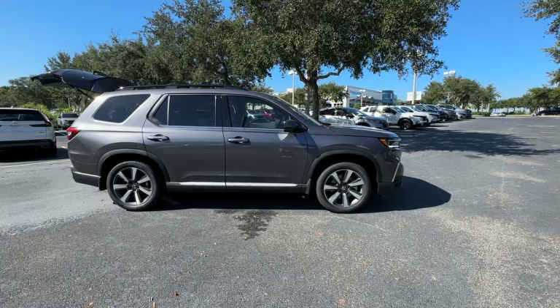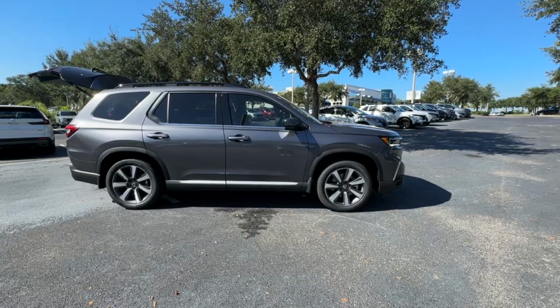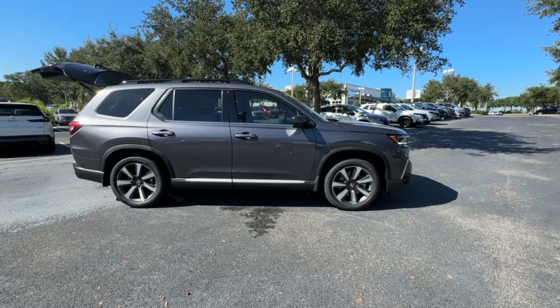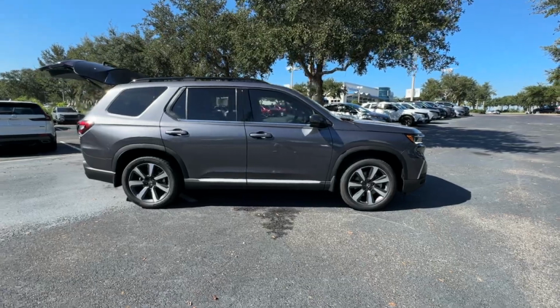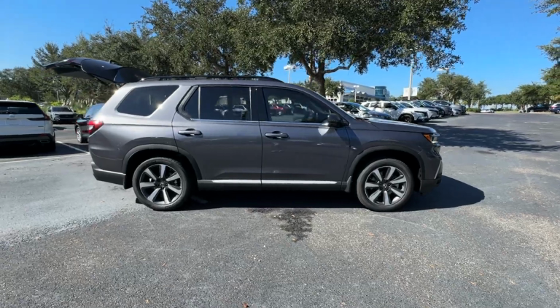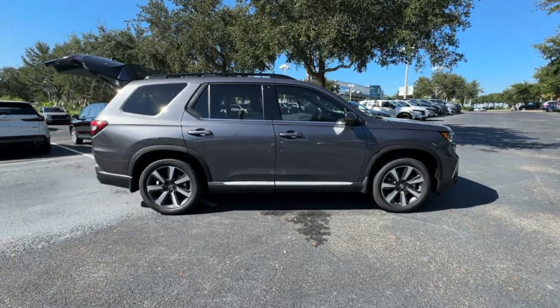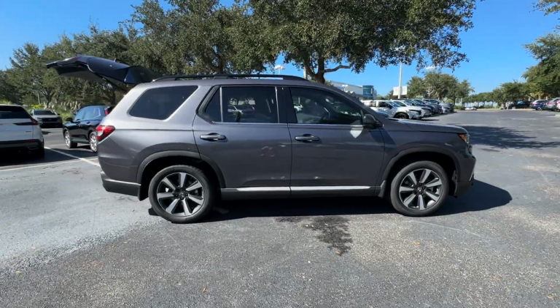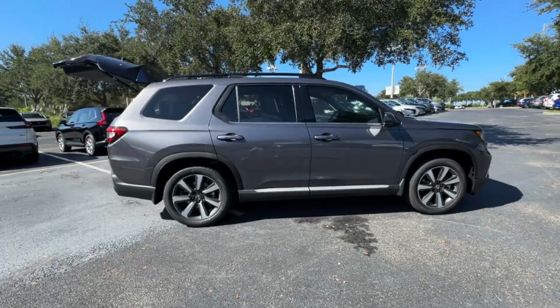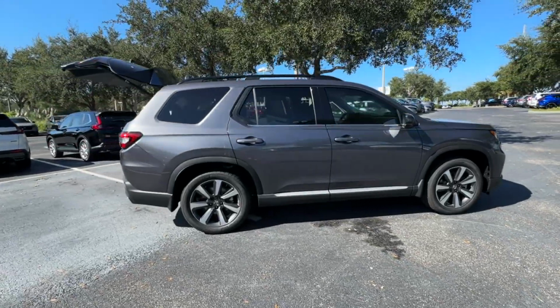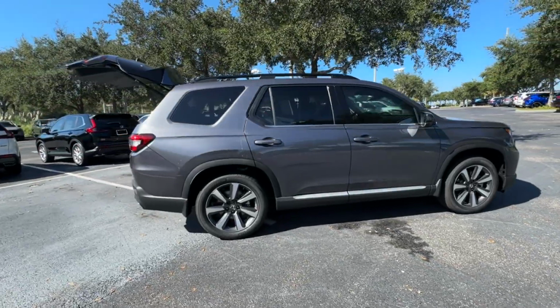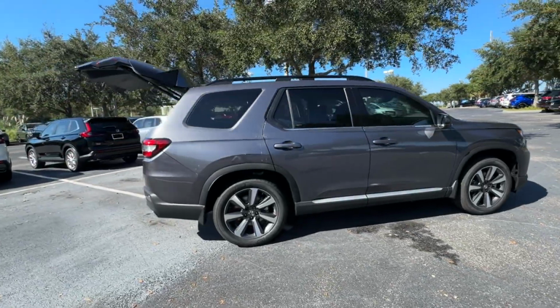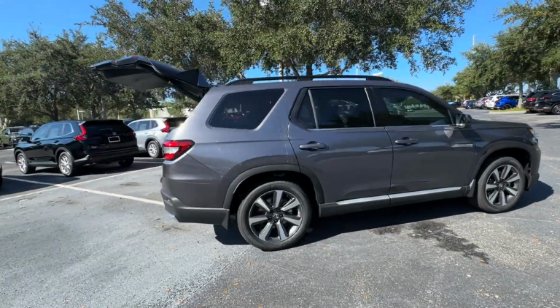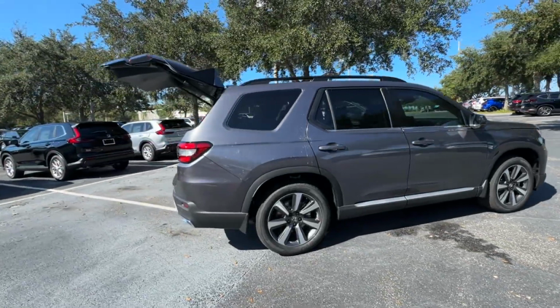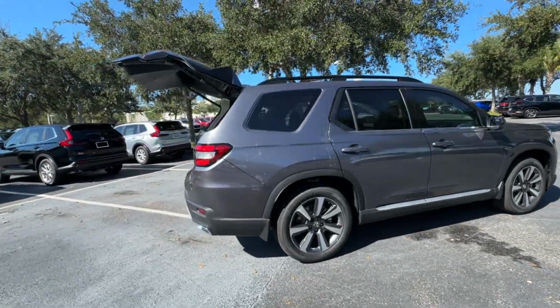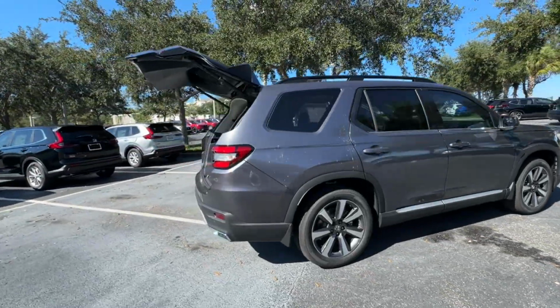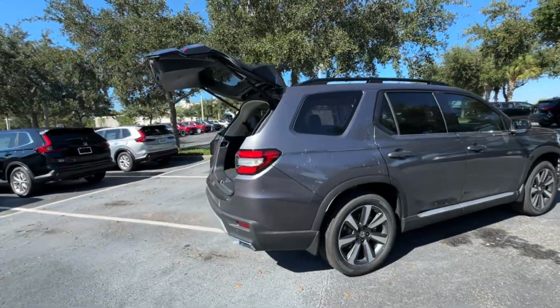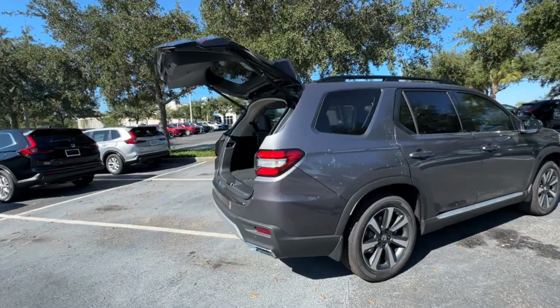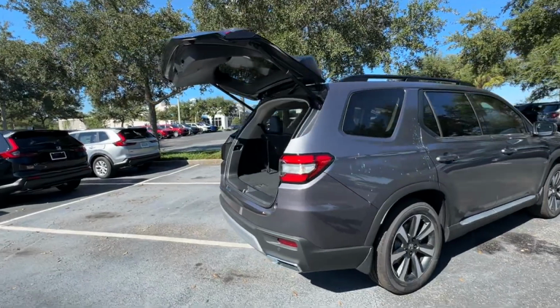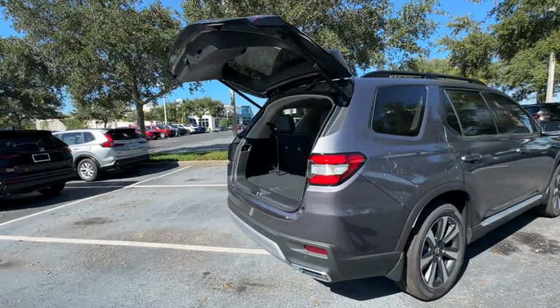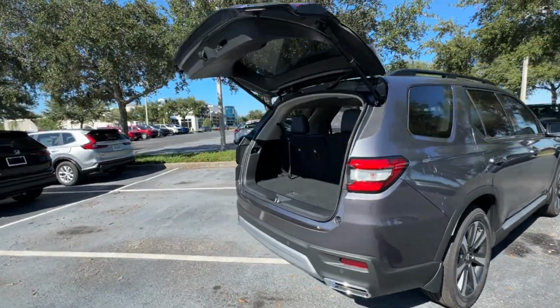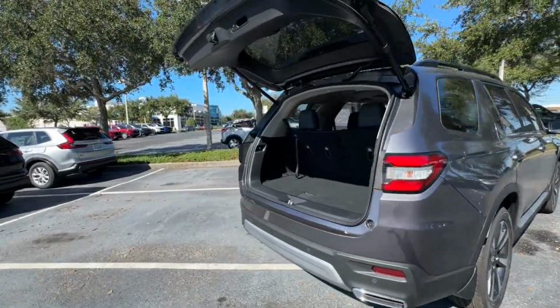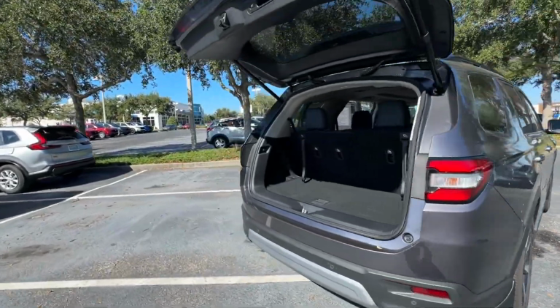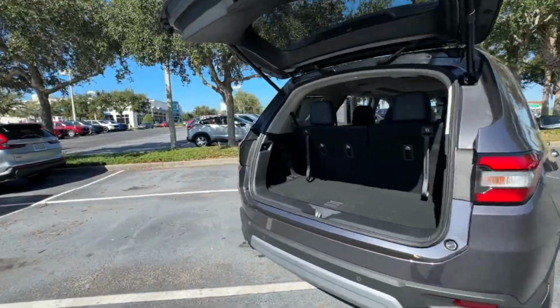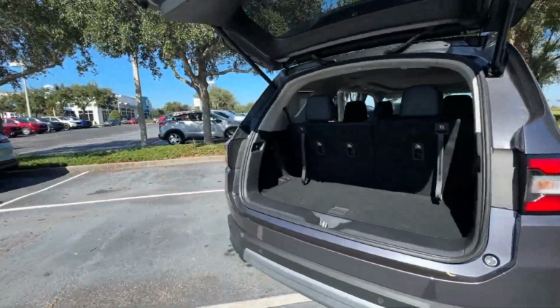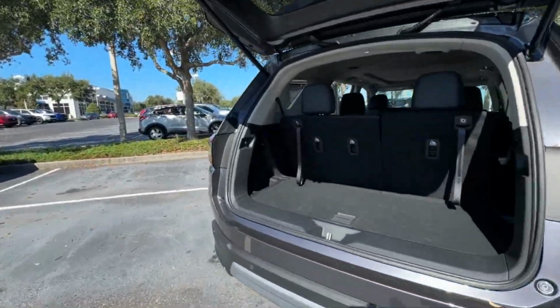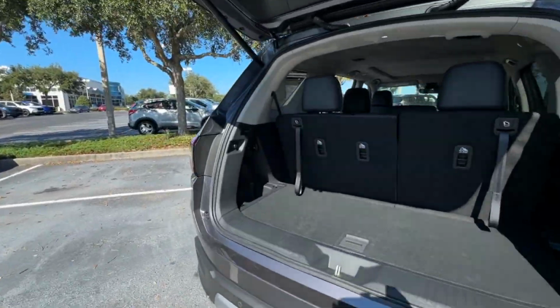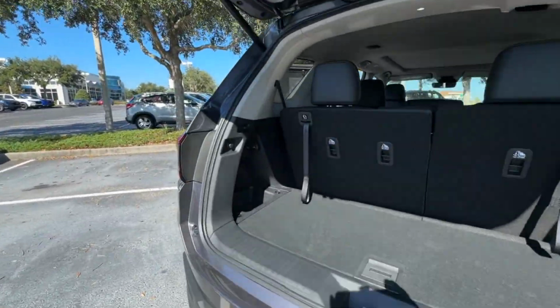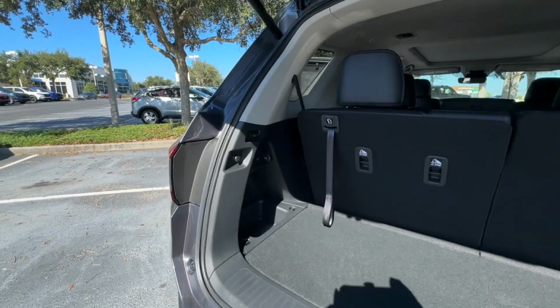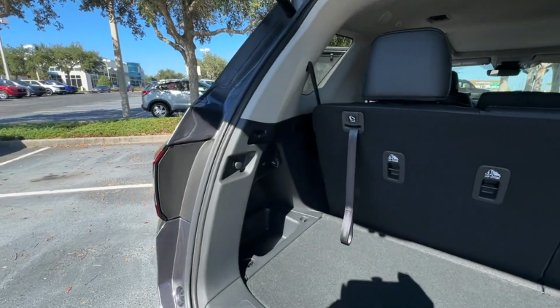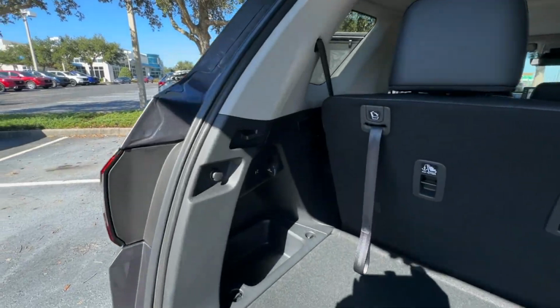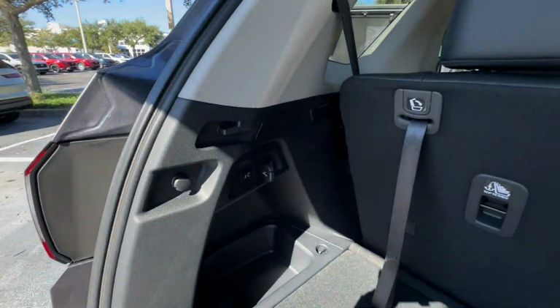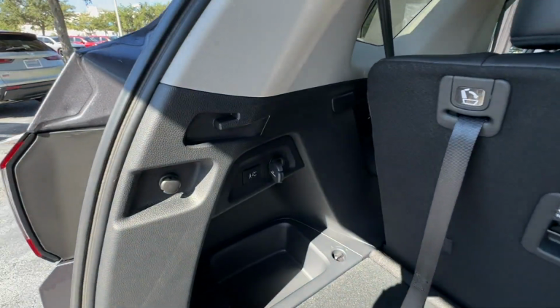2025 Honda Pilot. This SUV offers space as well as power and performance. In addition to its fantastic fit and finish,